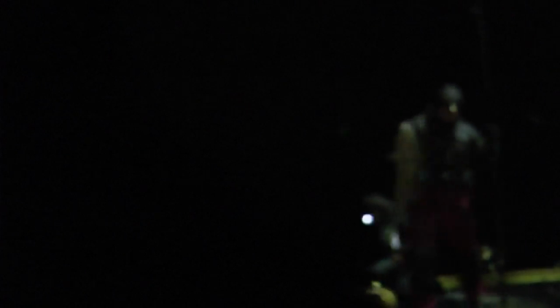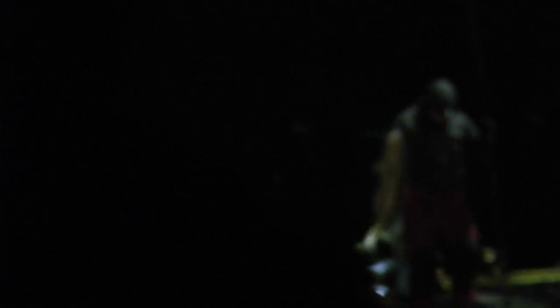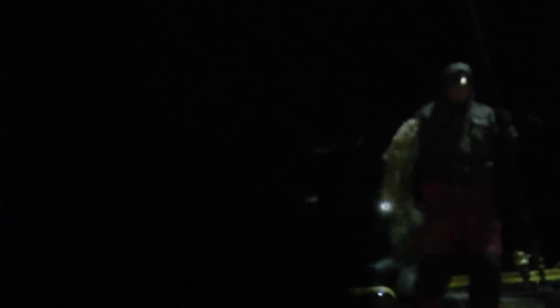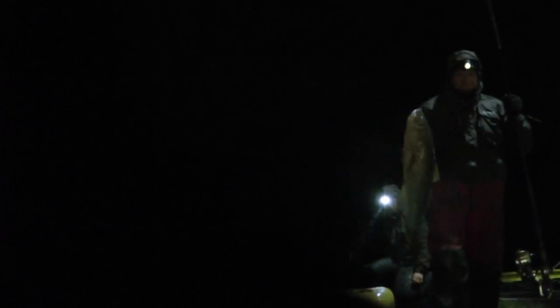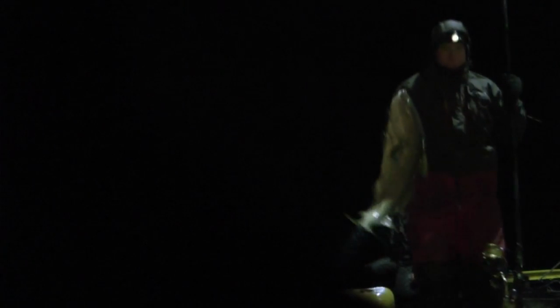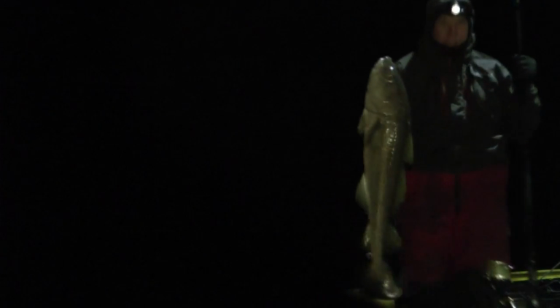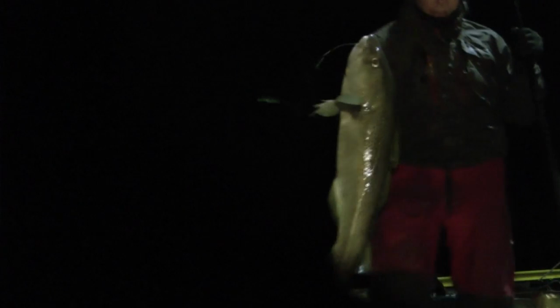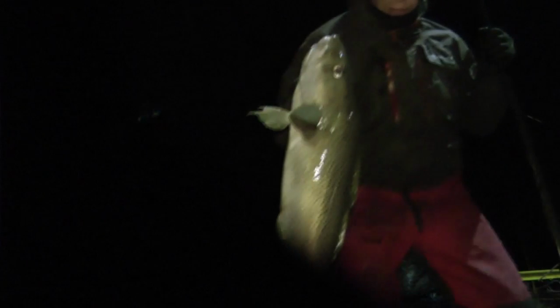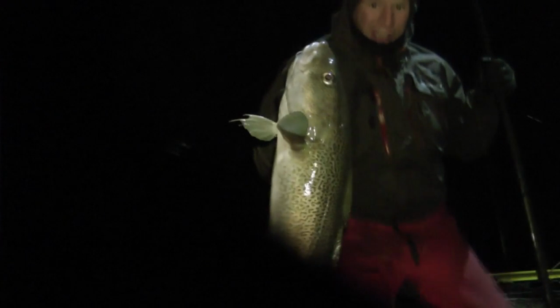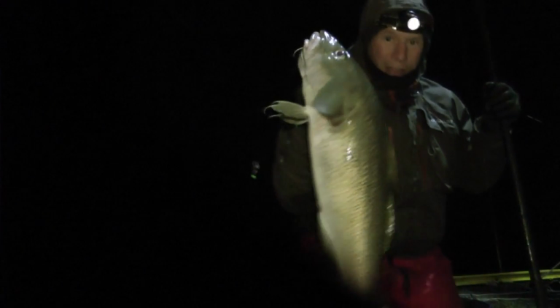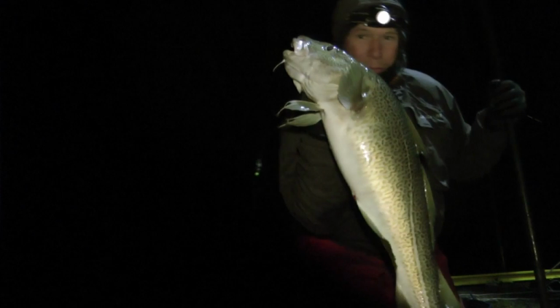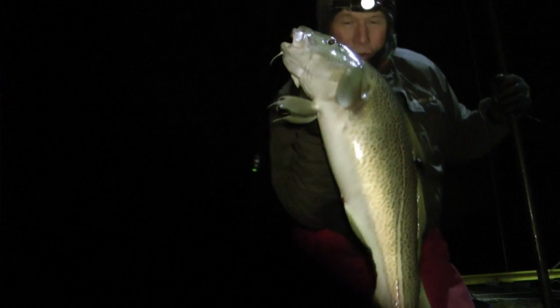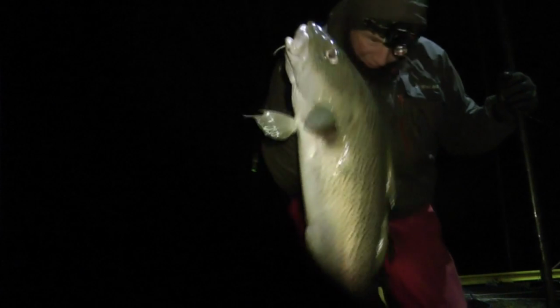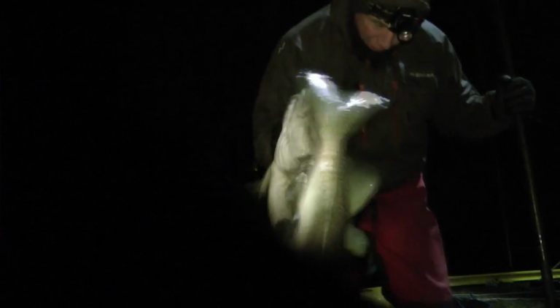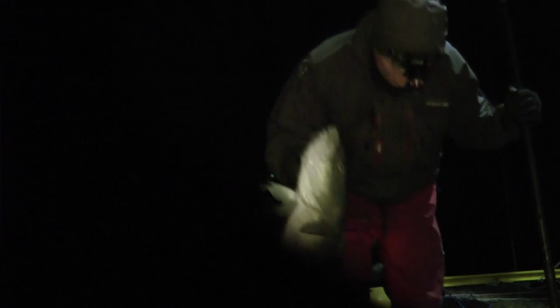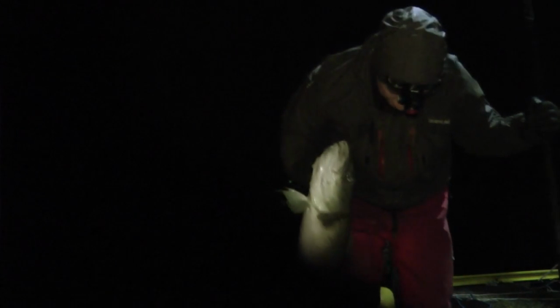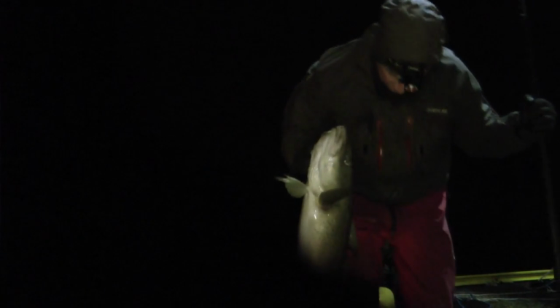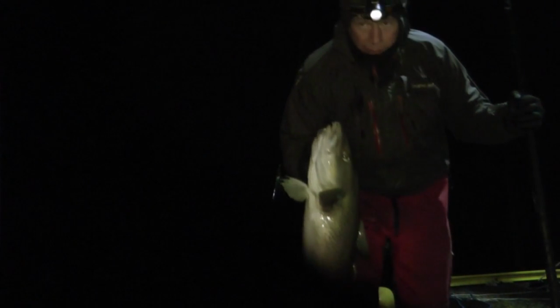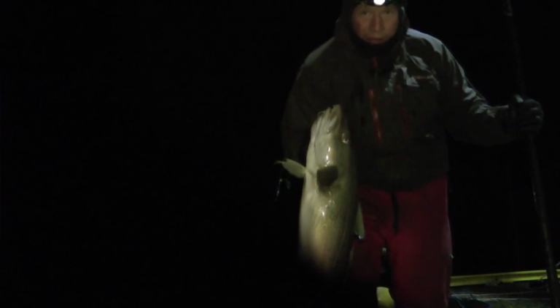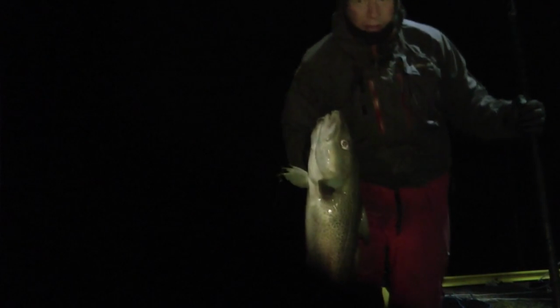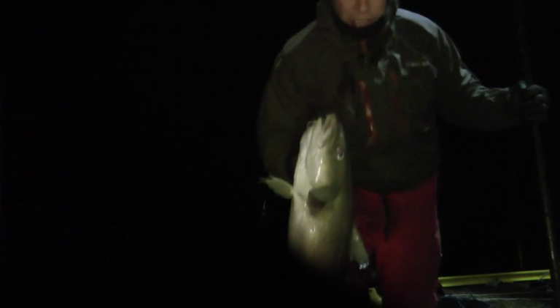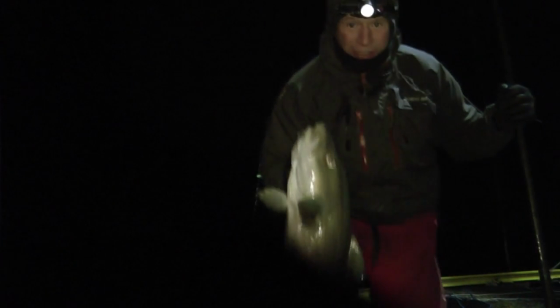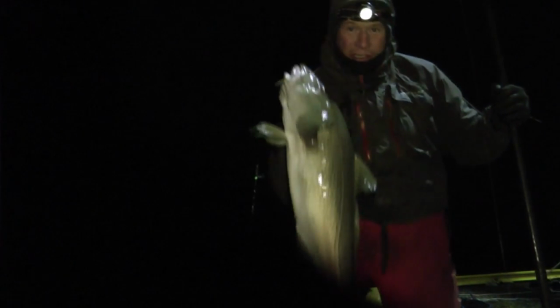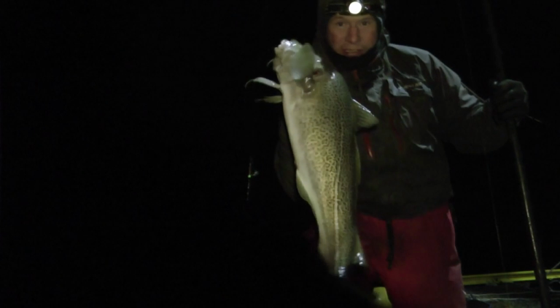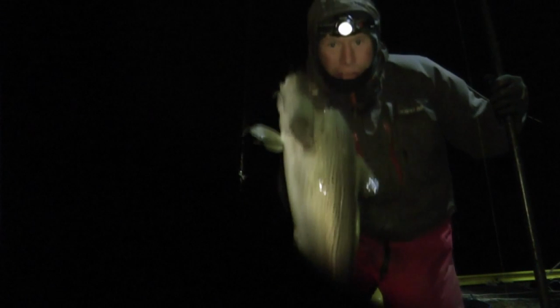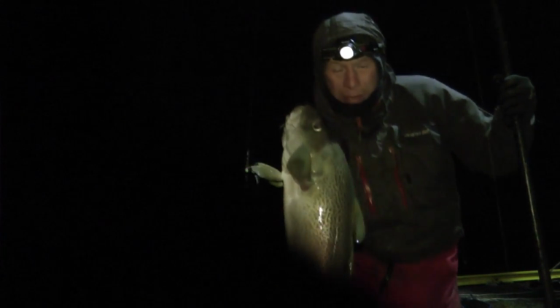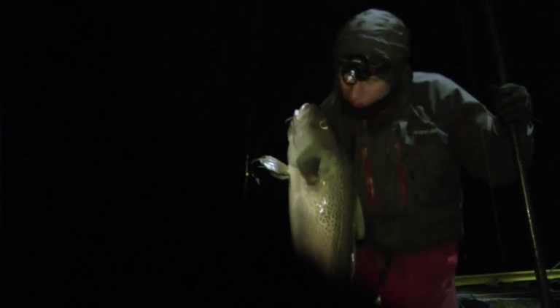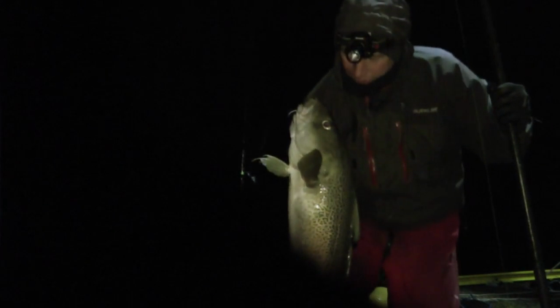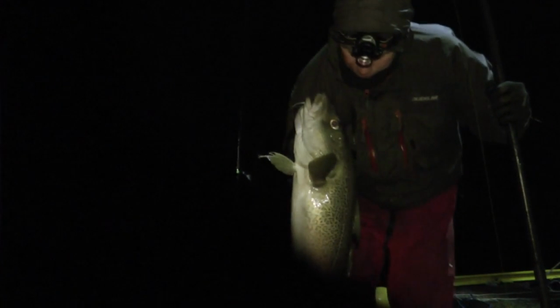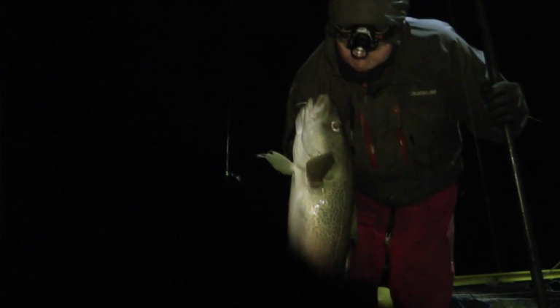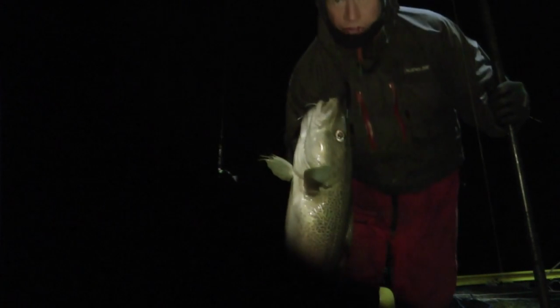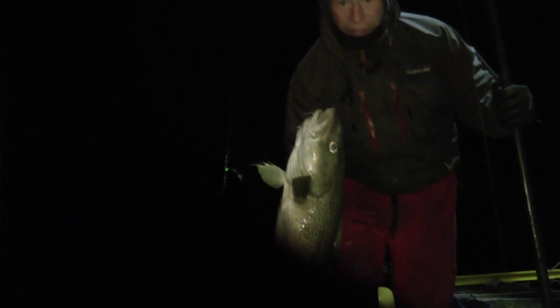What a fantastic cod — as you can see it, beauty! Must be 13-14 pound, fantastic fish. Again straight mackerel bait — beautiful conditioned fish.